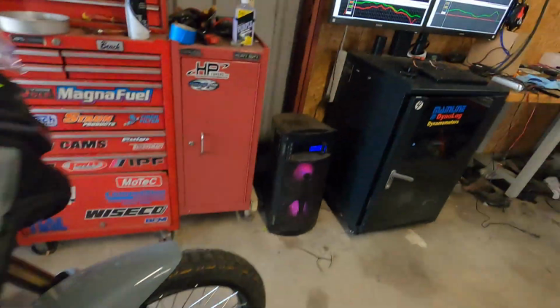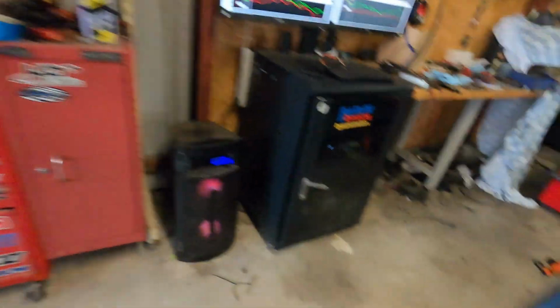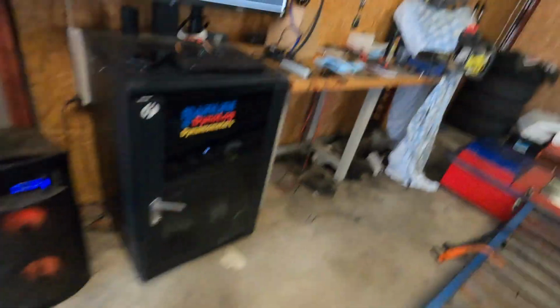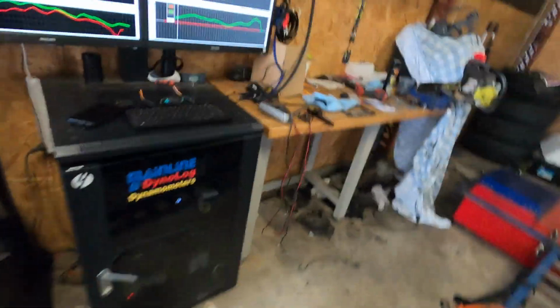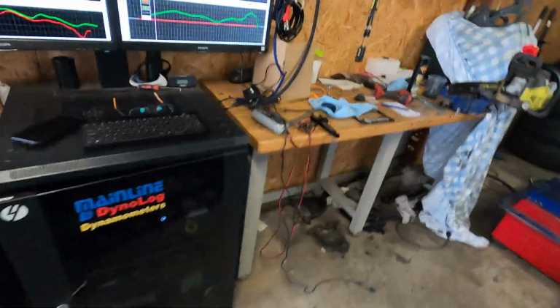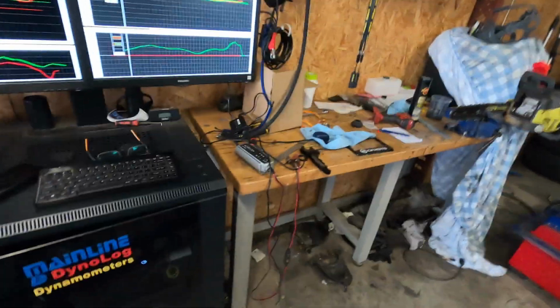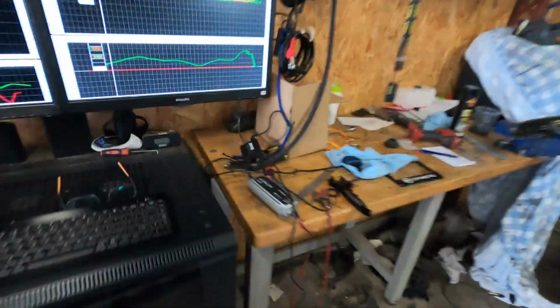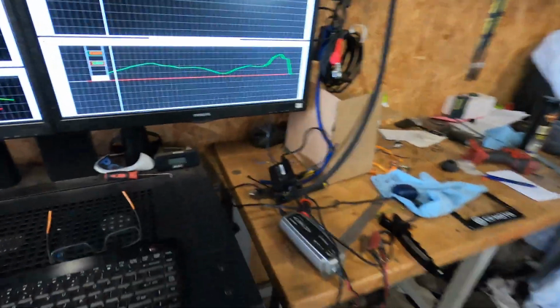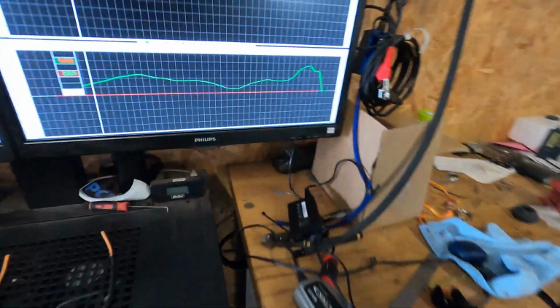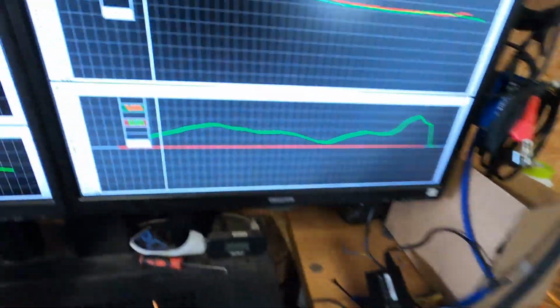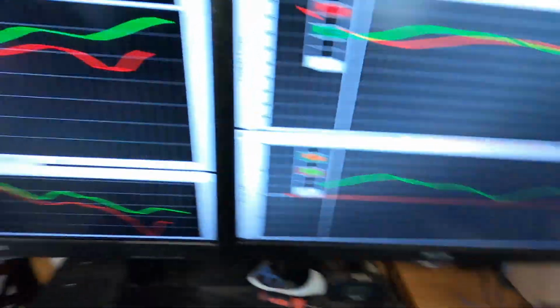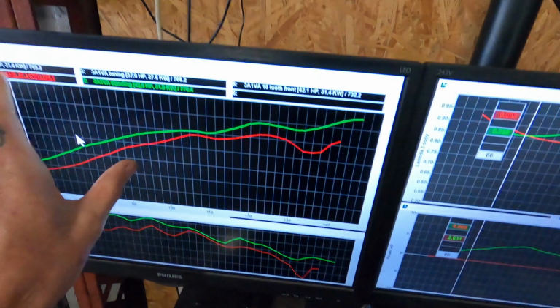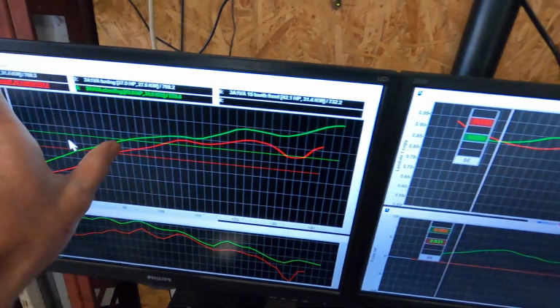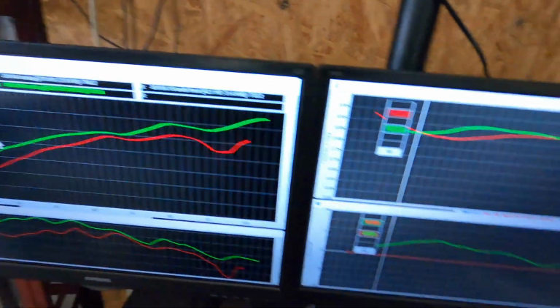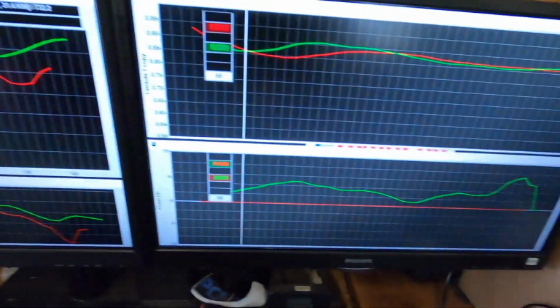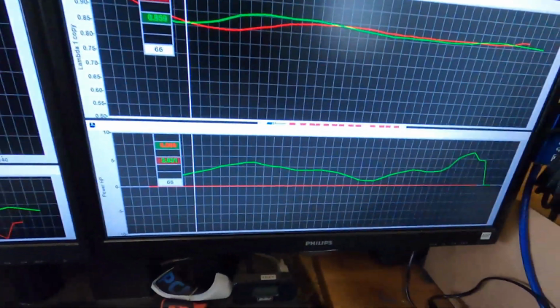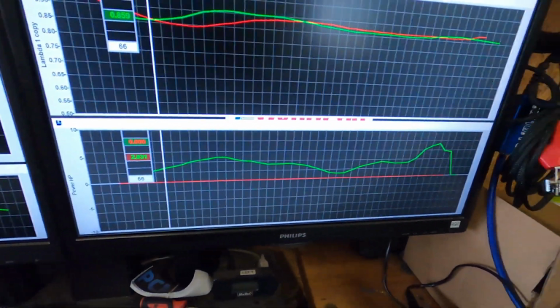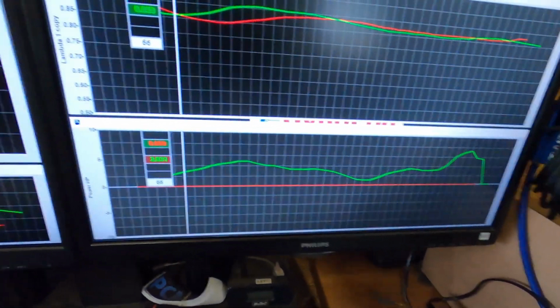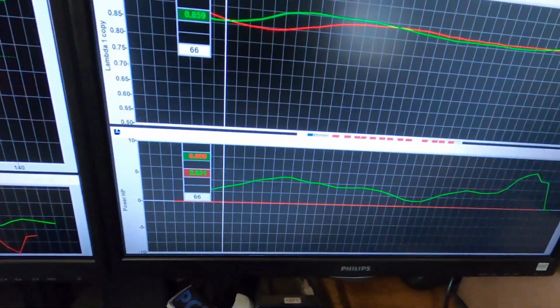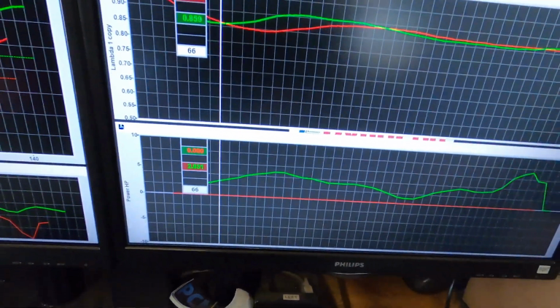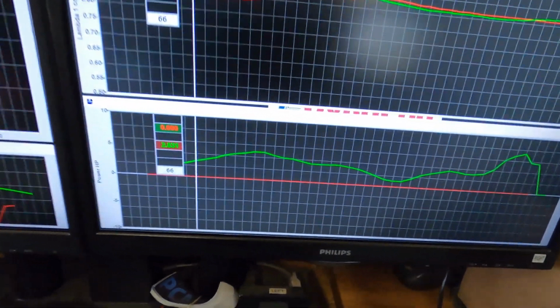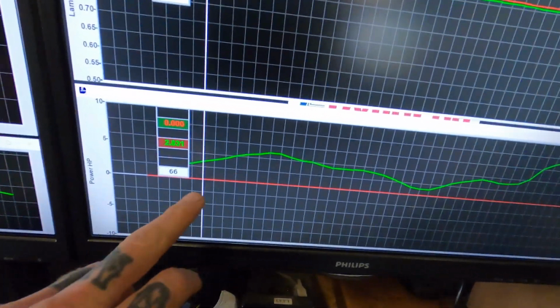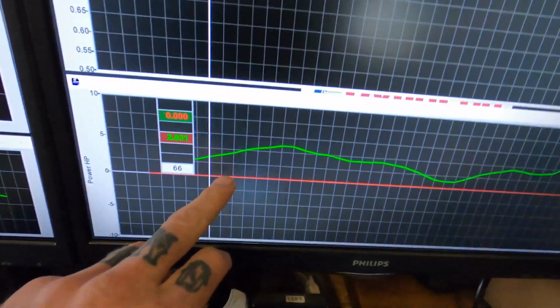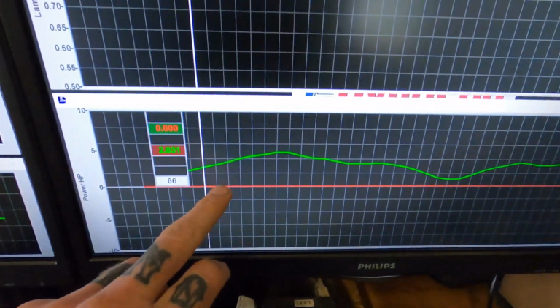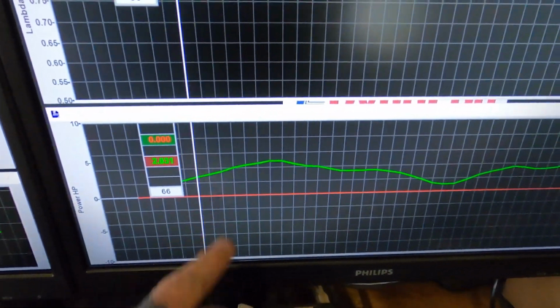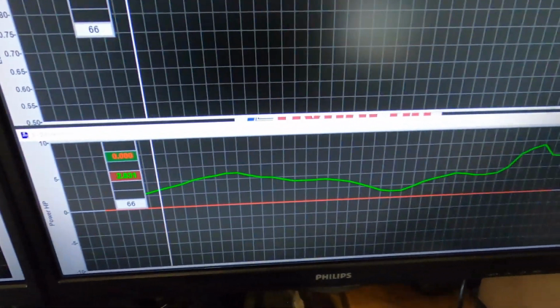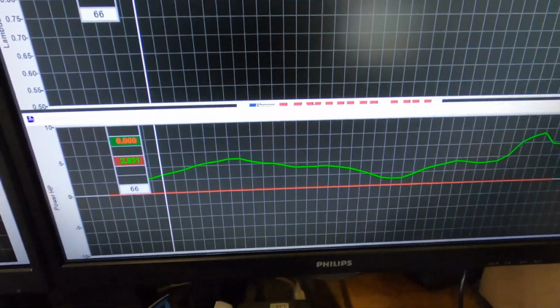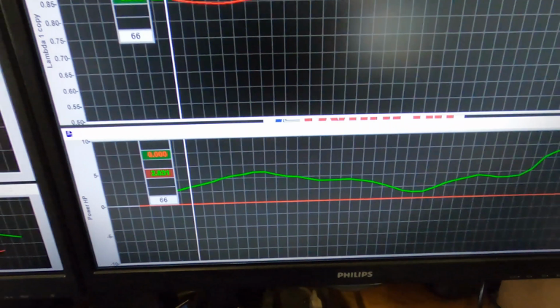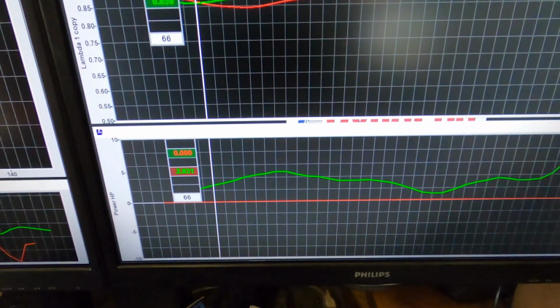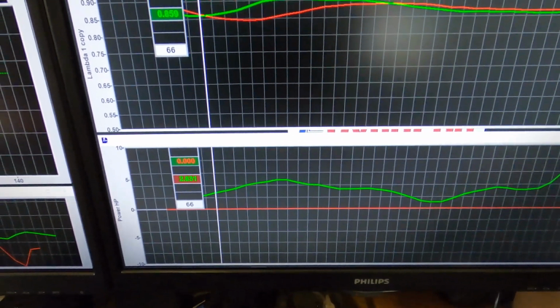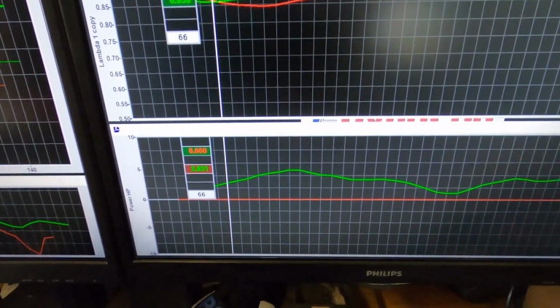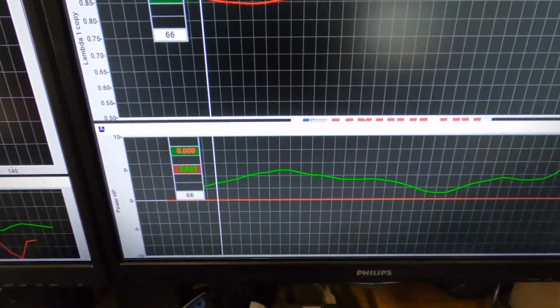Basically I just want to show you what I've gained. We're not going to worry about the figure here, but gain wise, the red line is your baseline run — standard.